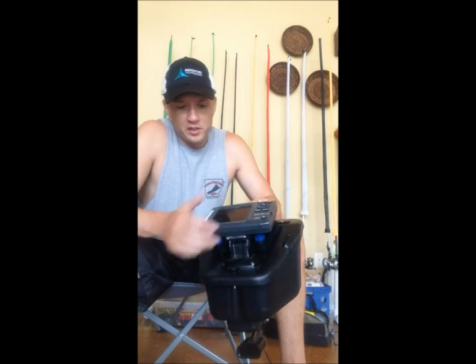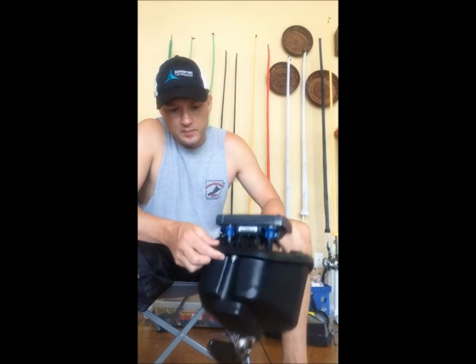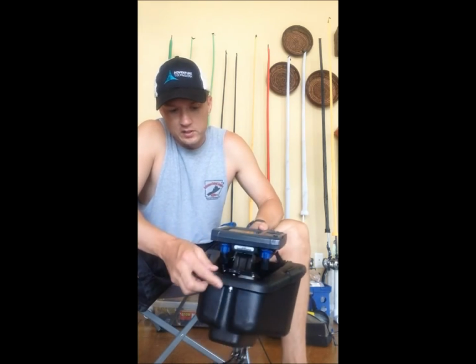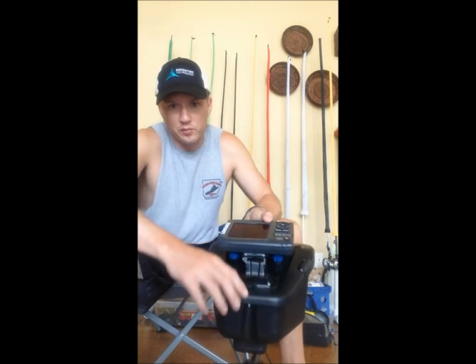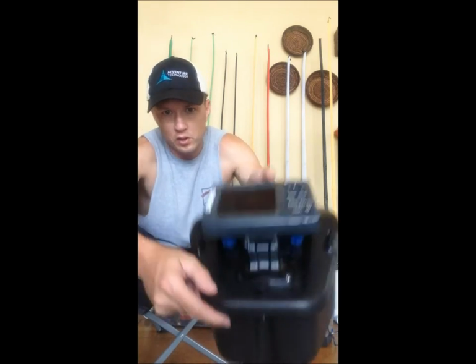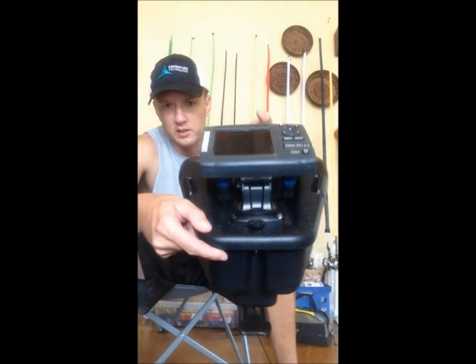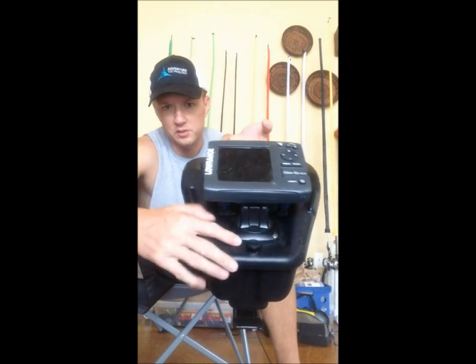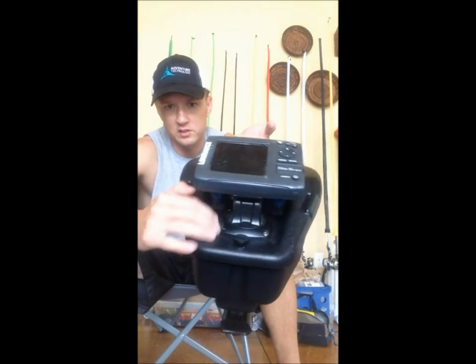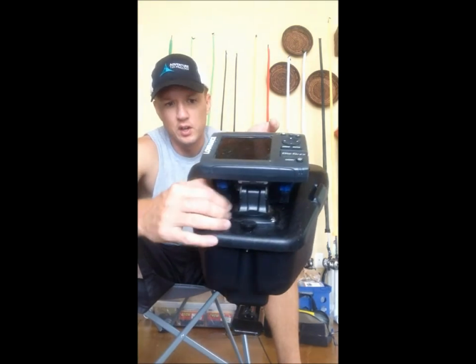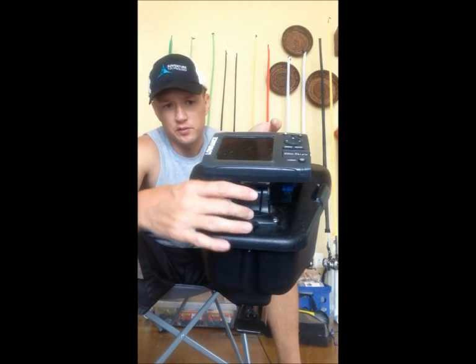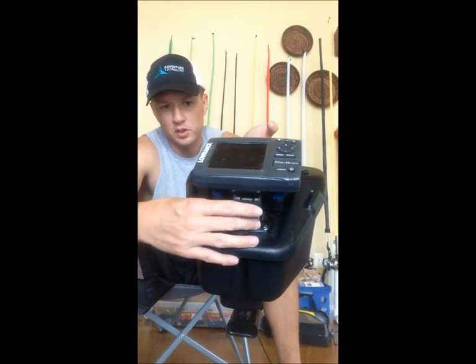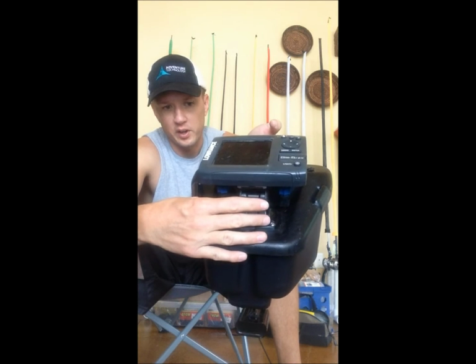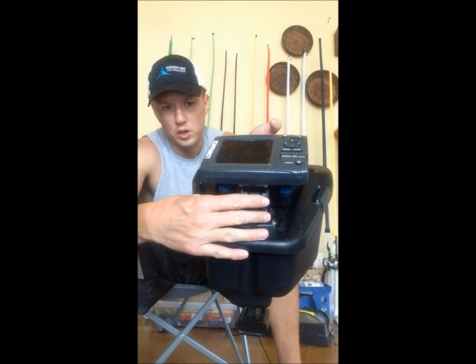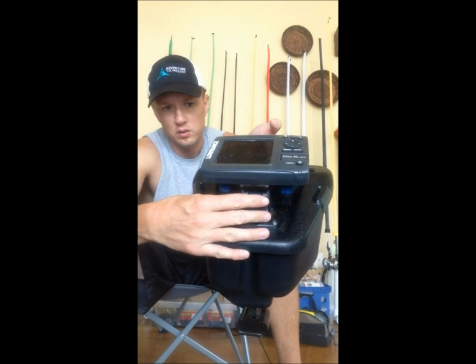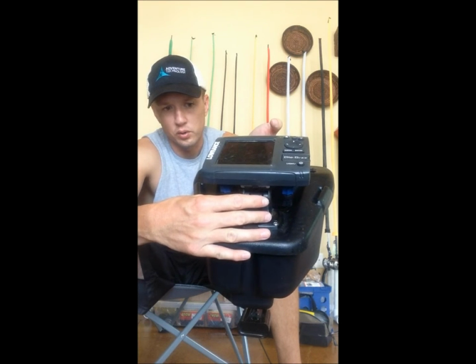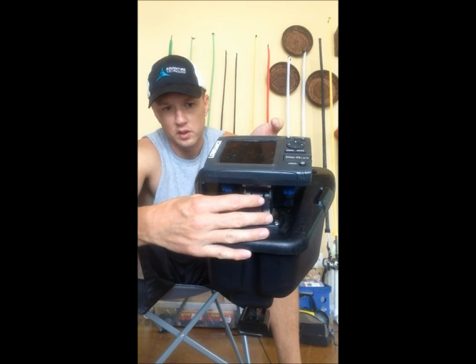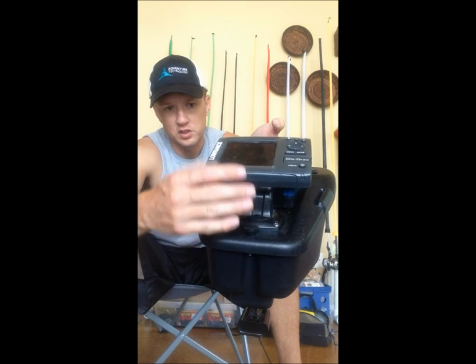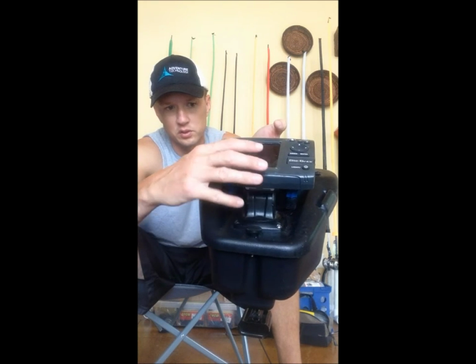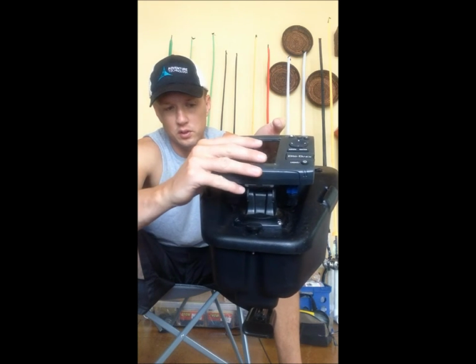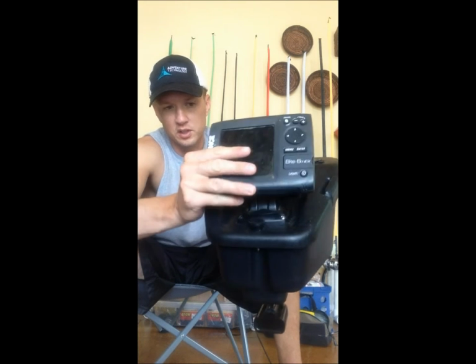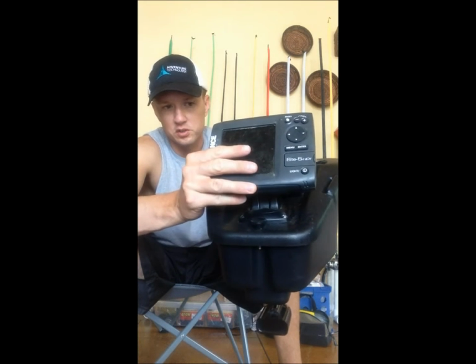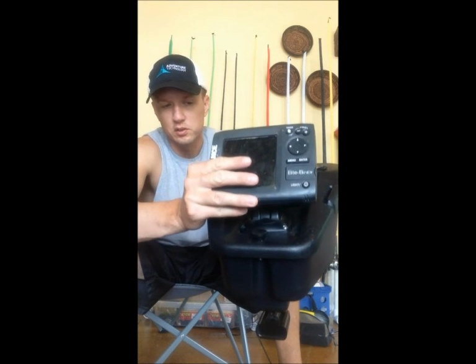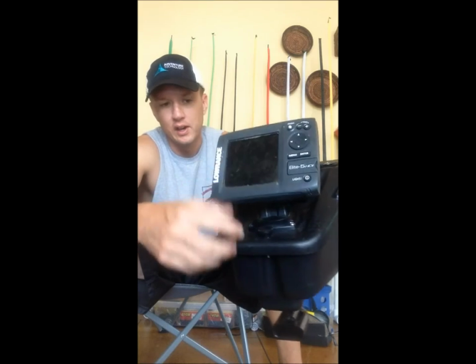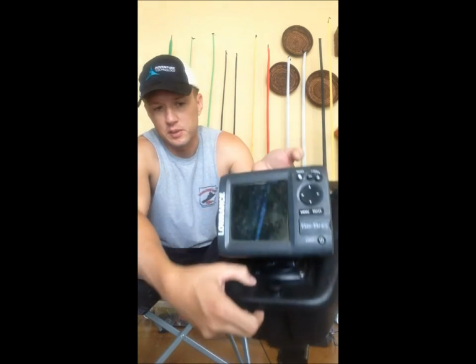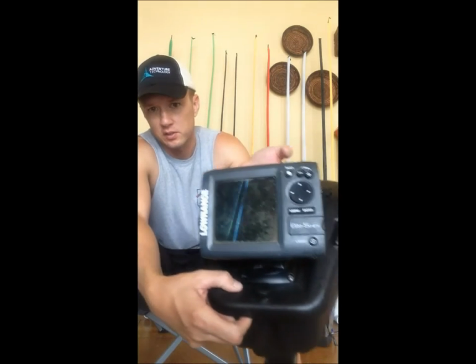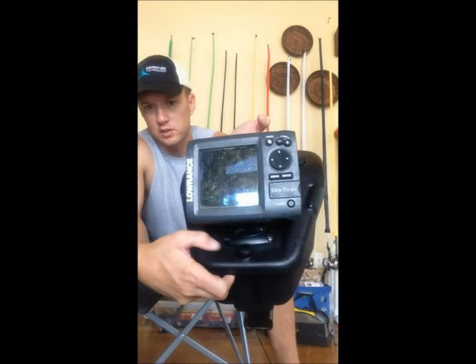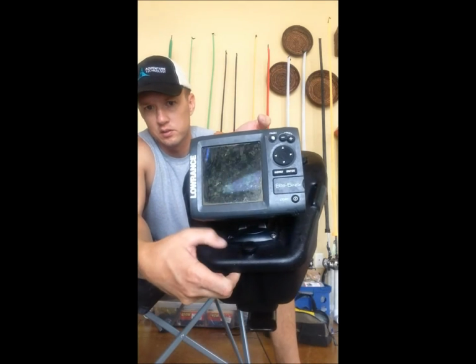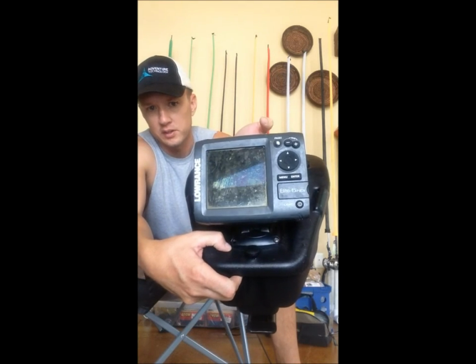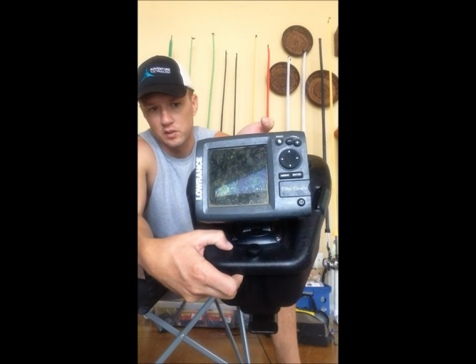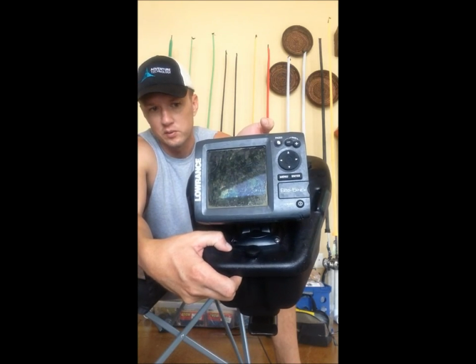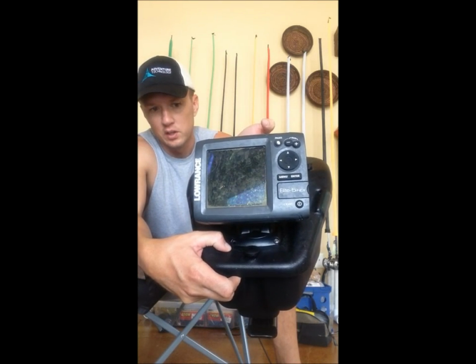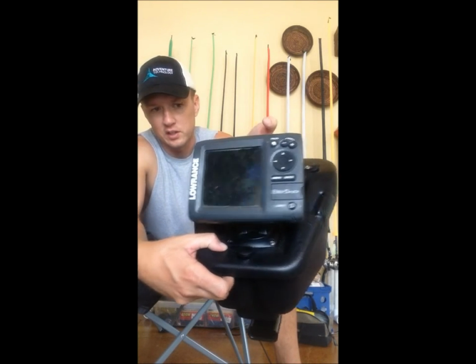The FlexPod has got a large mounting space right there on top. A lot of folks put a RAM ball or another adjustable arm setup to put your unit on. I just mounted it straight to the base of the lid here.